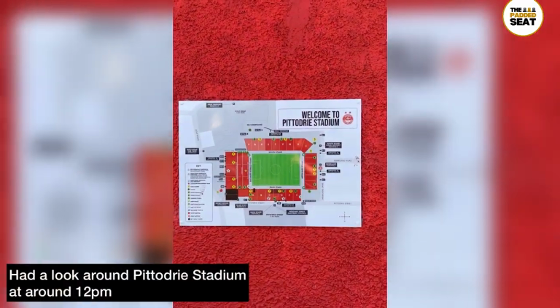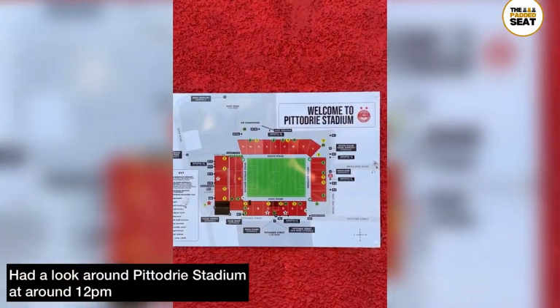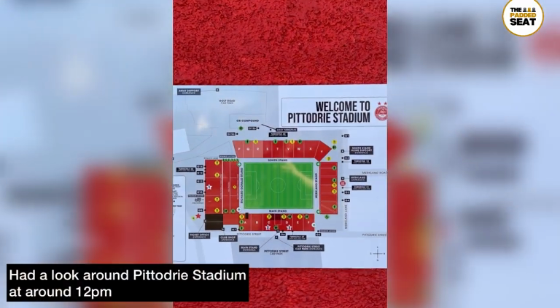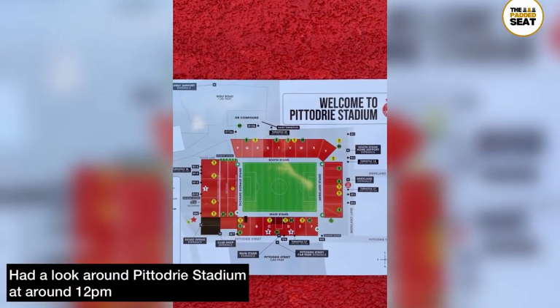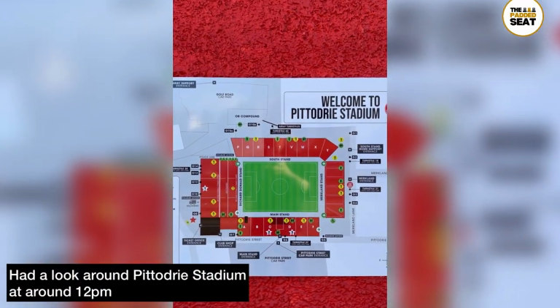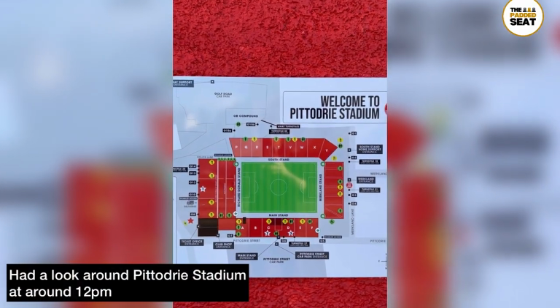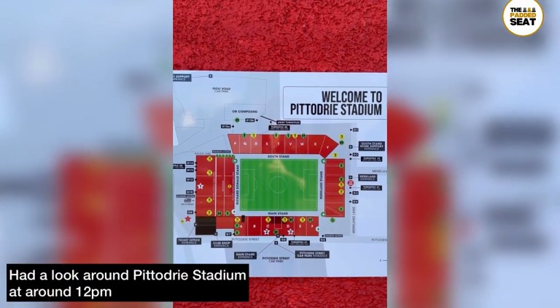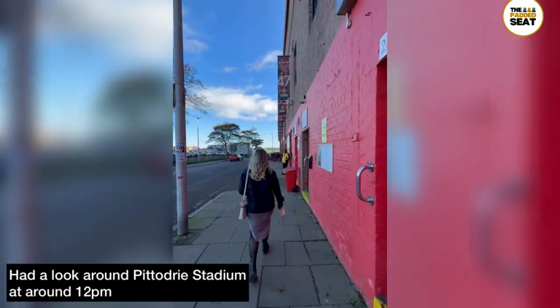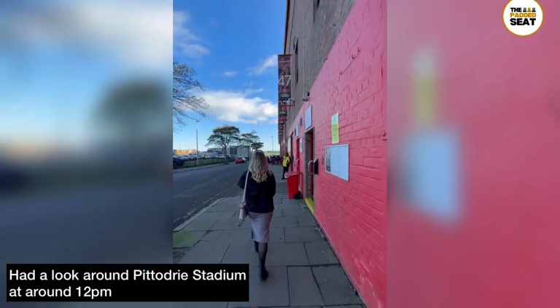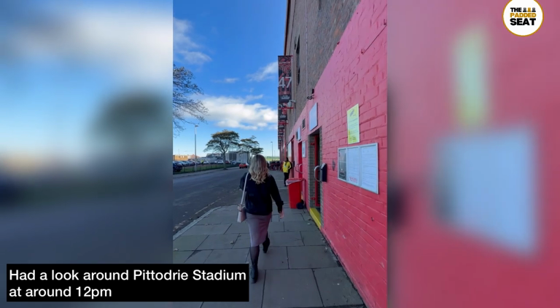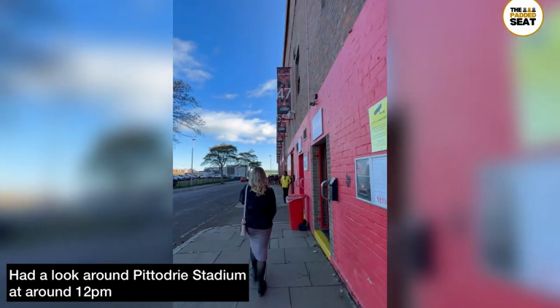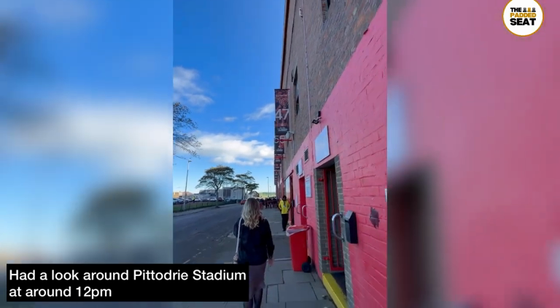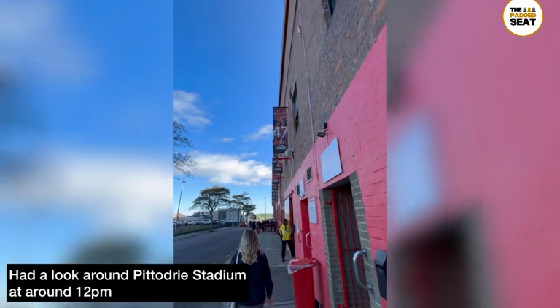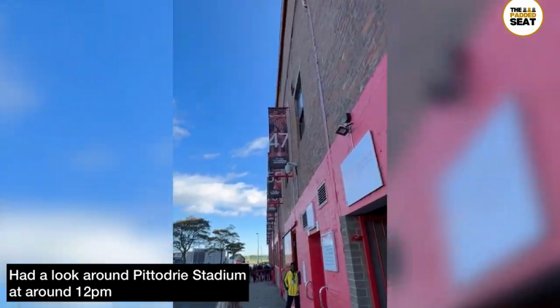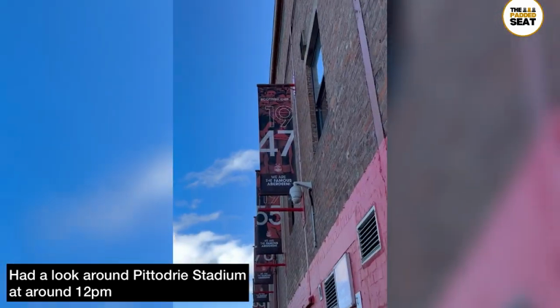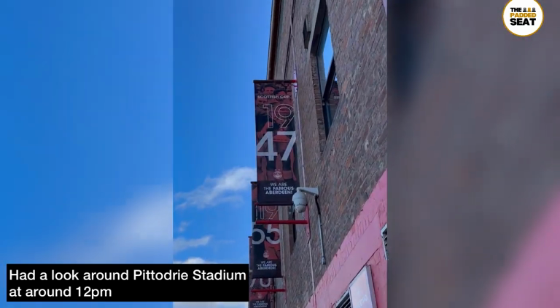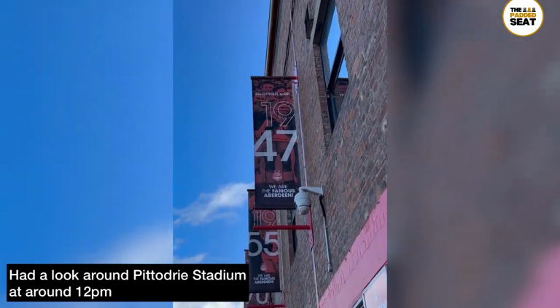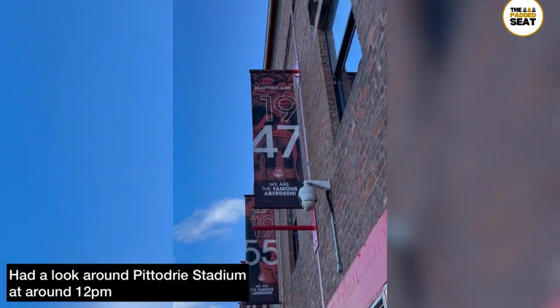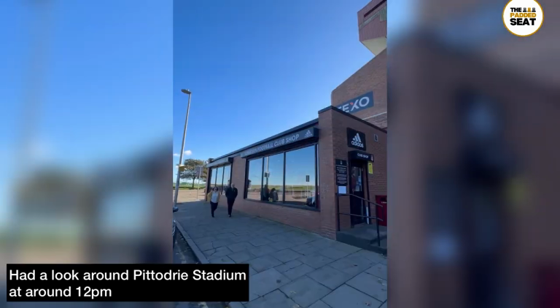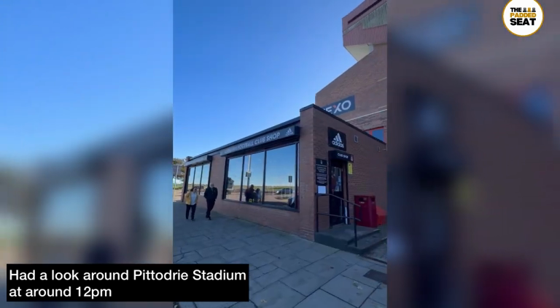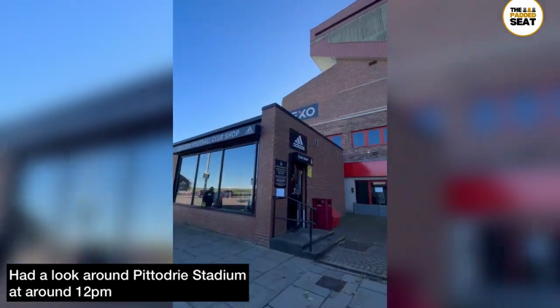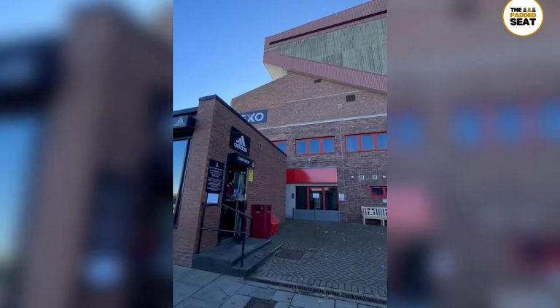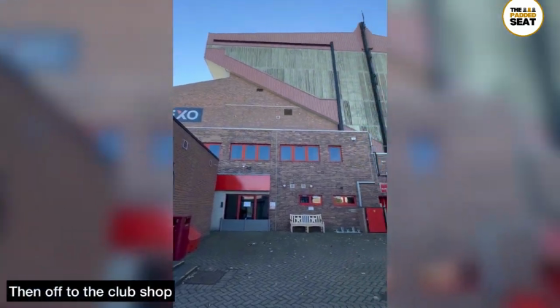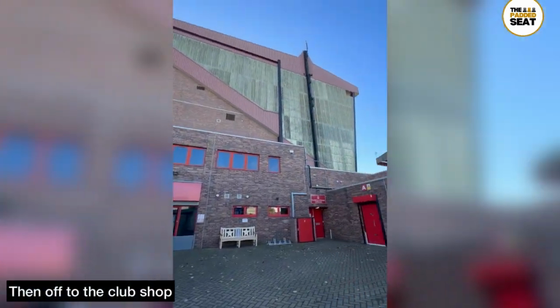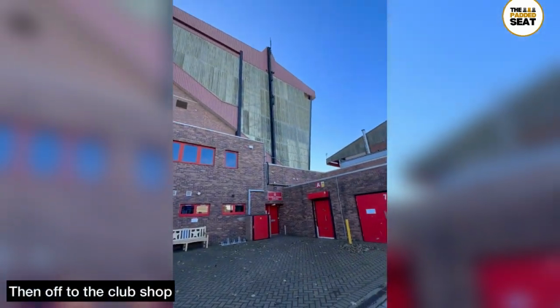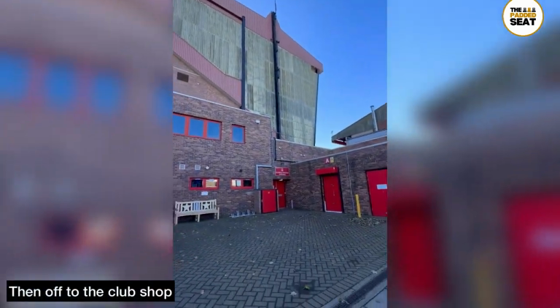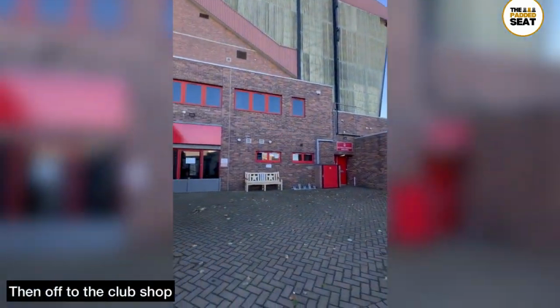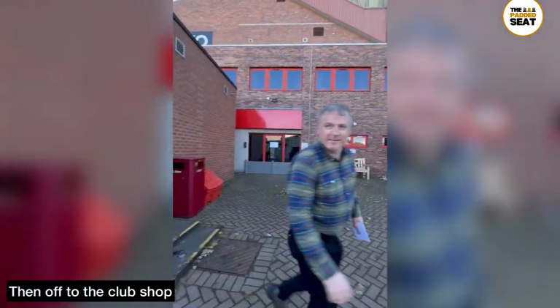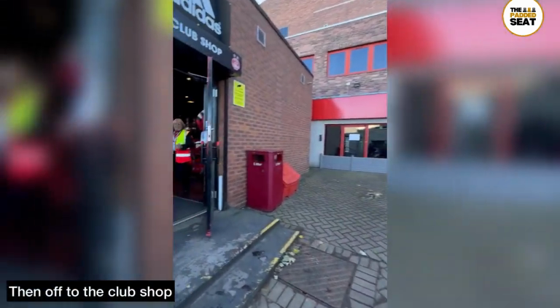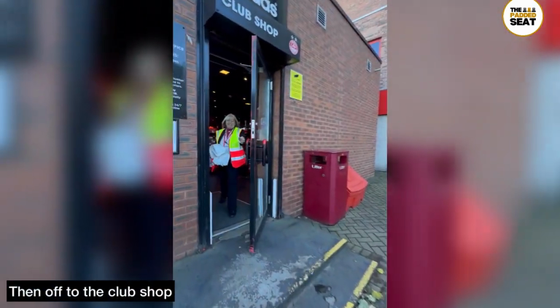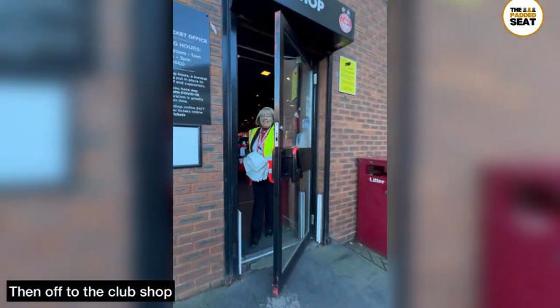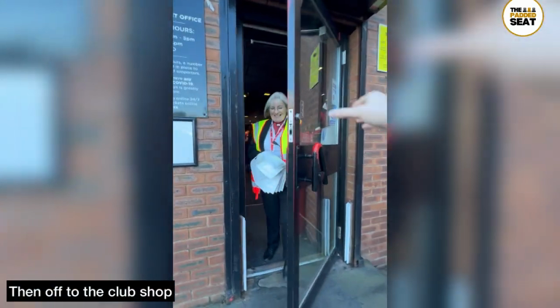We arrived at the stadium at about 12pm, had a quick look at the map, and because we had a bit of time to kill we decided to have a look around the outside of the stadium. A big fan of old school stadiums, as you guys probably already know, and Pittodrie is definitely one of those.